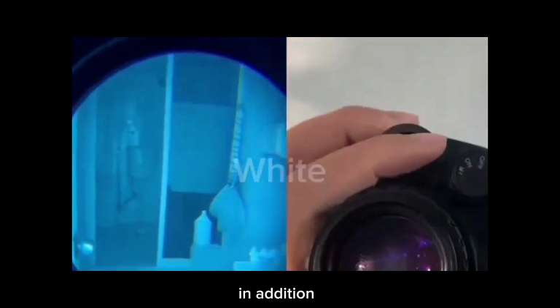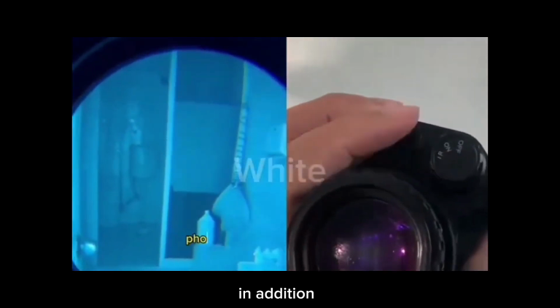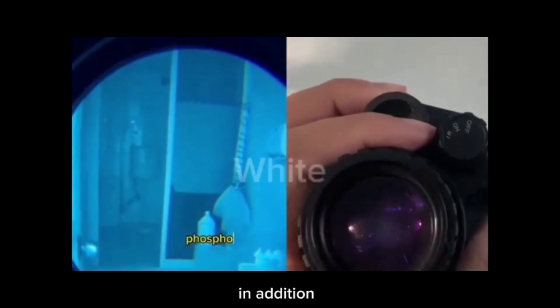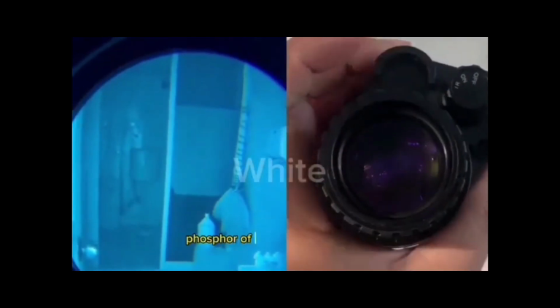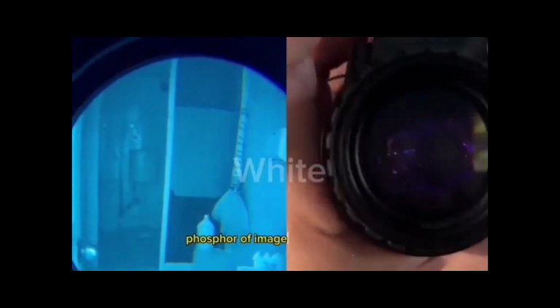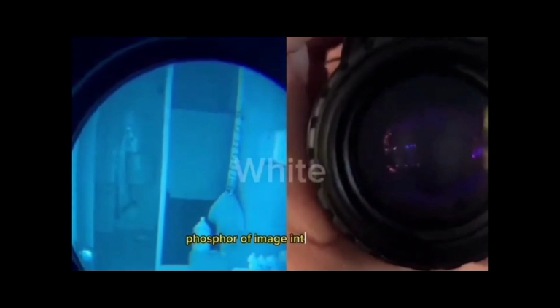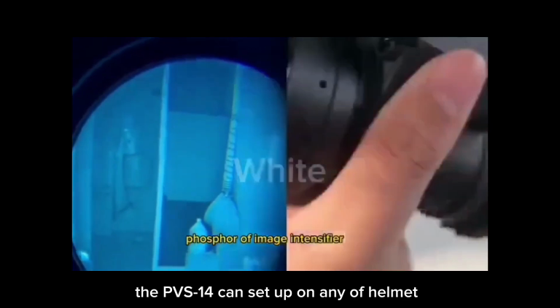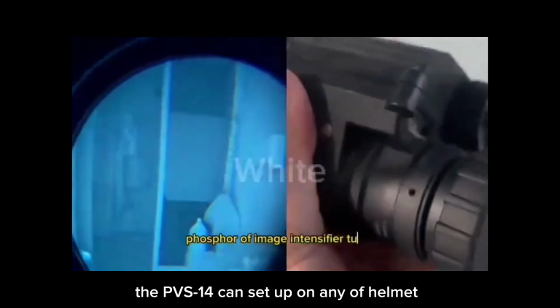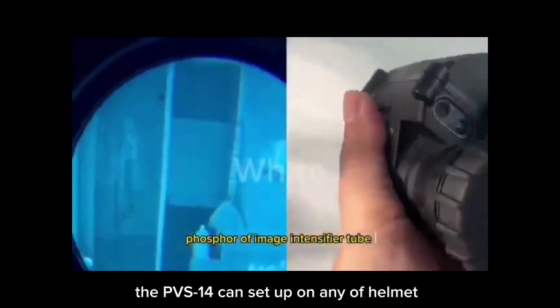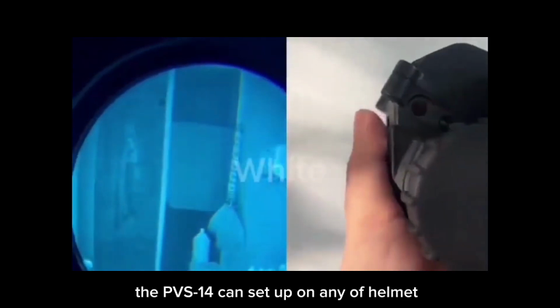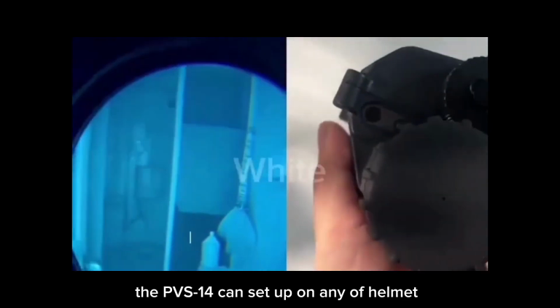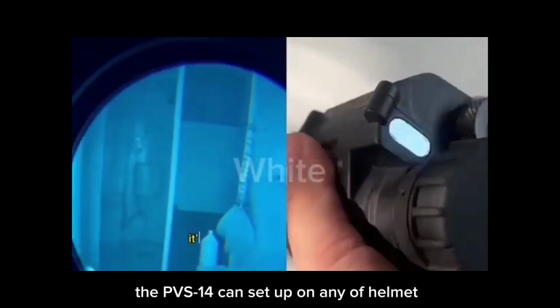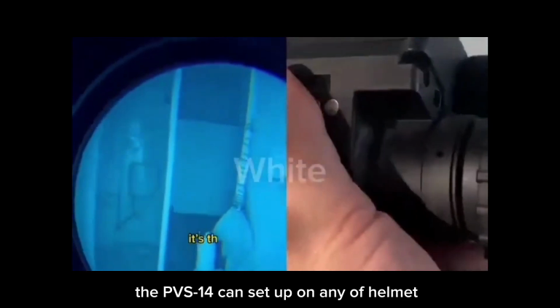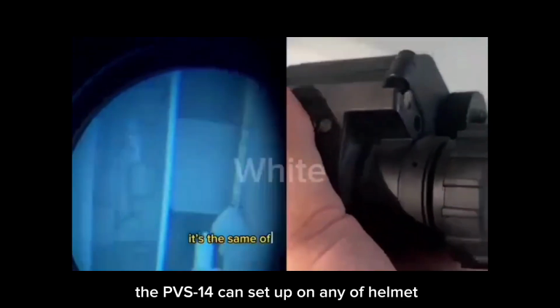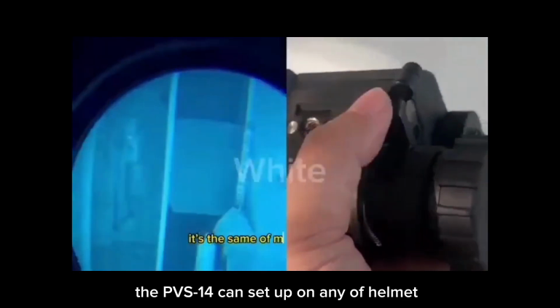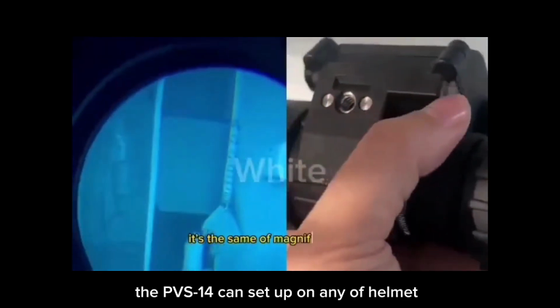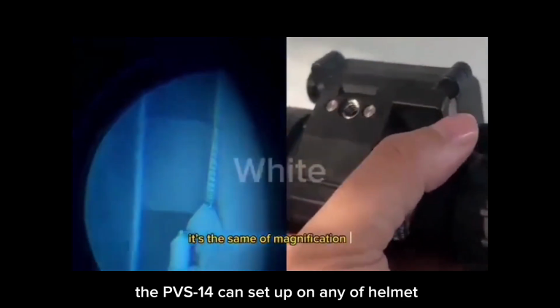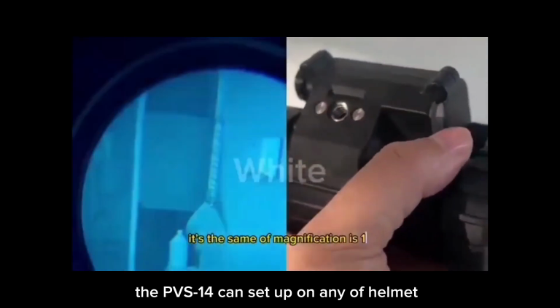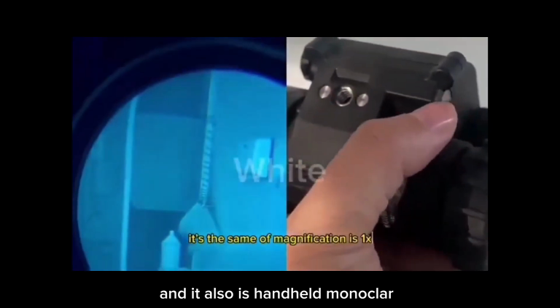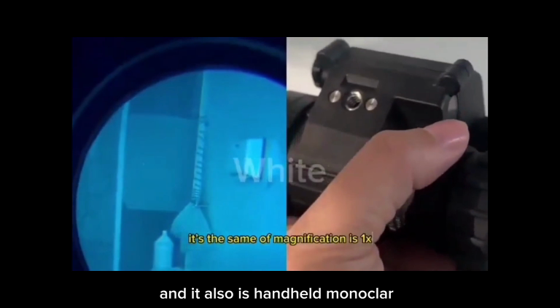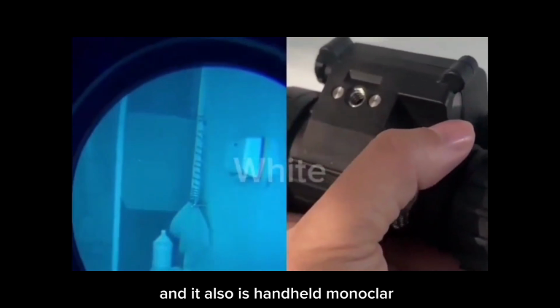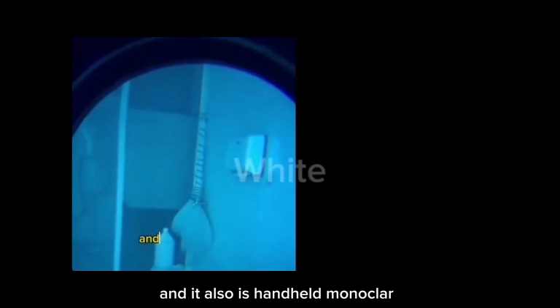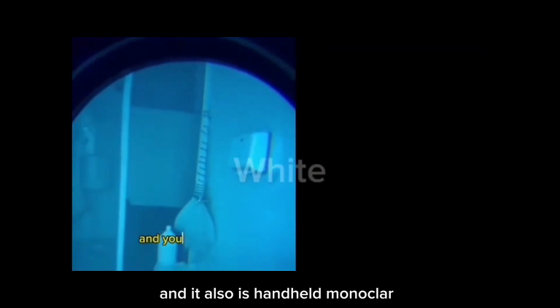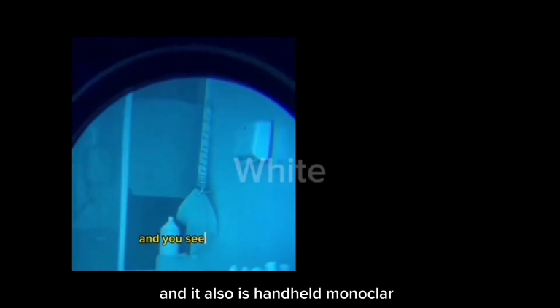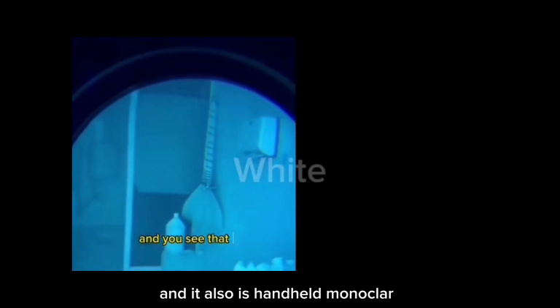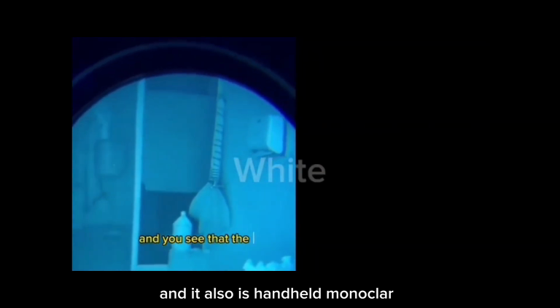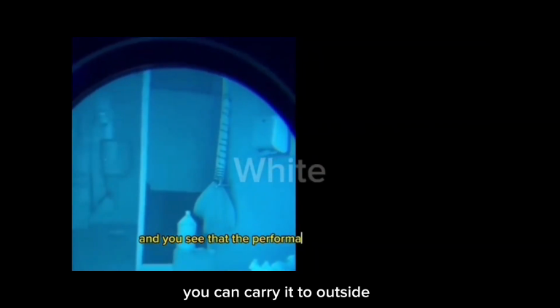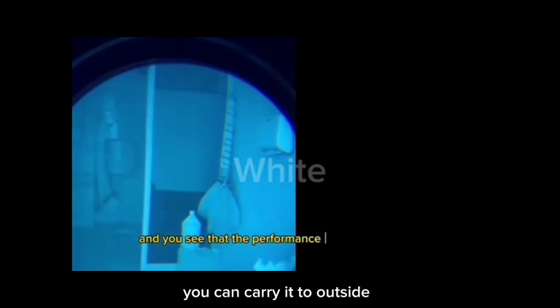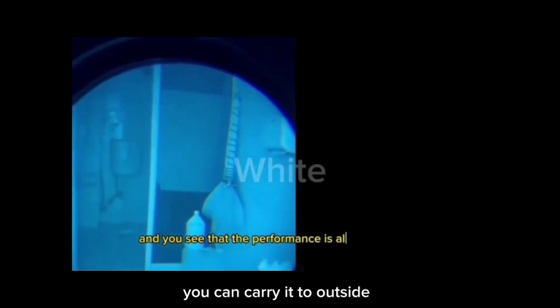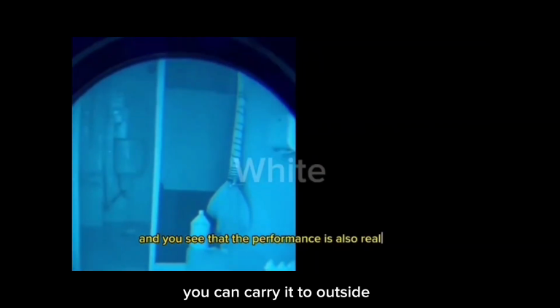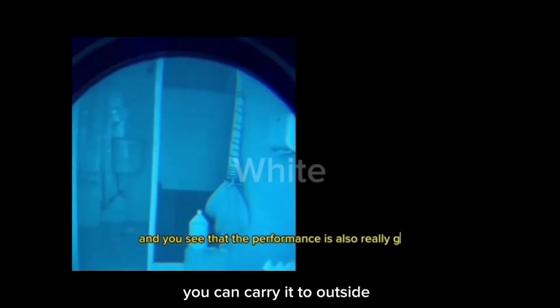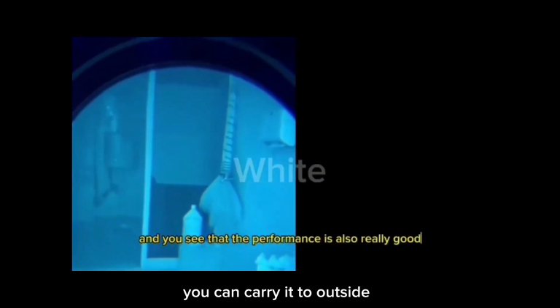In addition, the PVS-14 can be set up on any helmet. It is also a handheld monocular, so you can carry it outside.